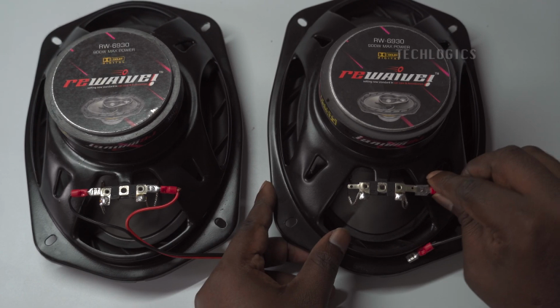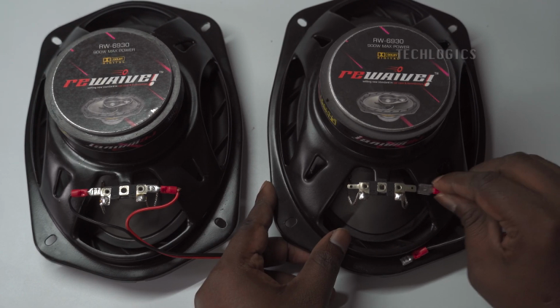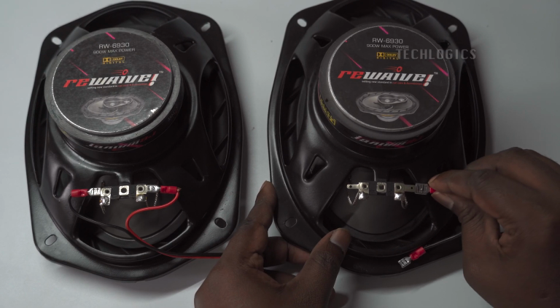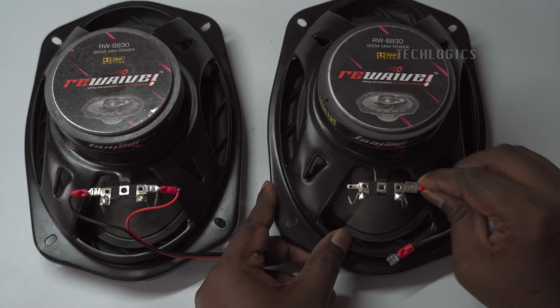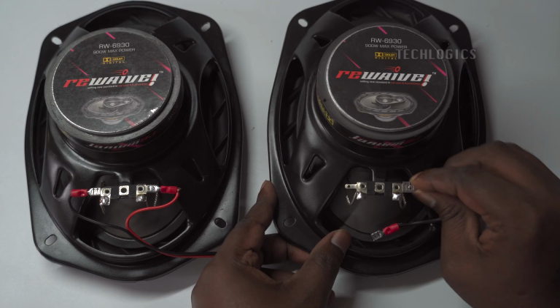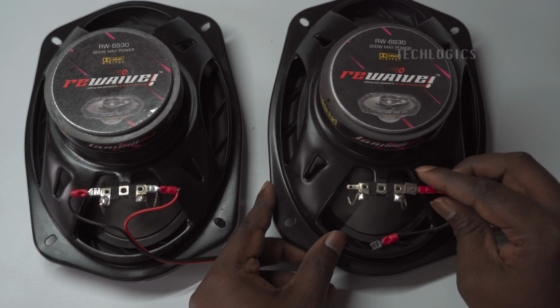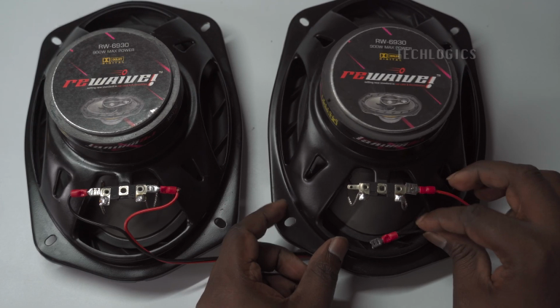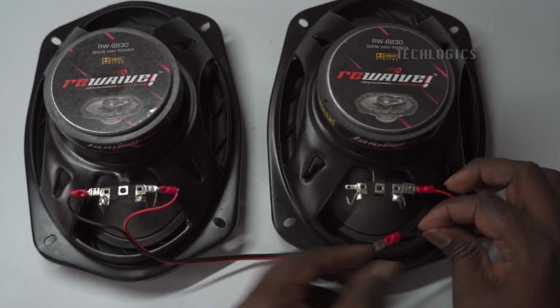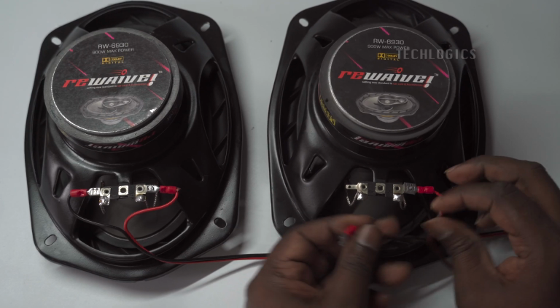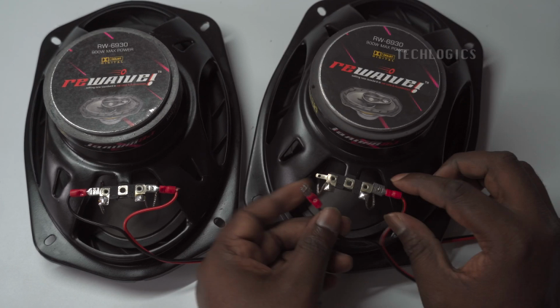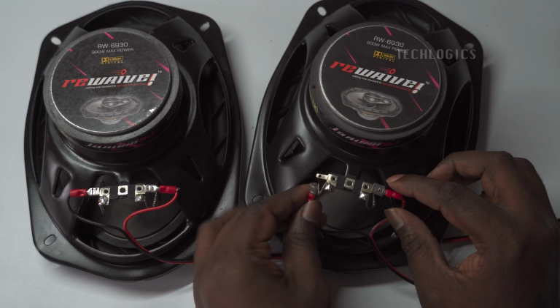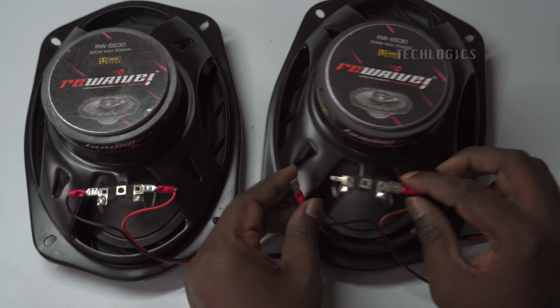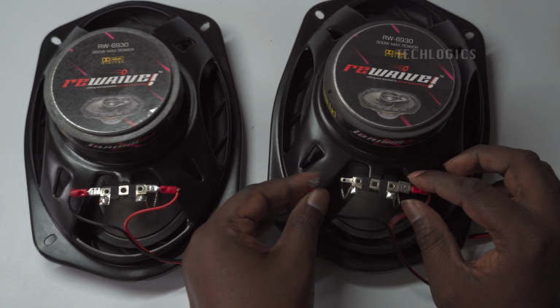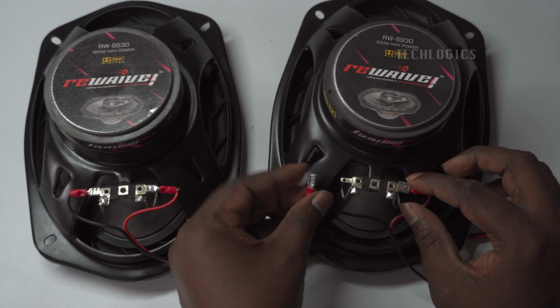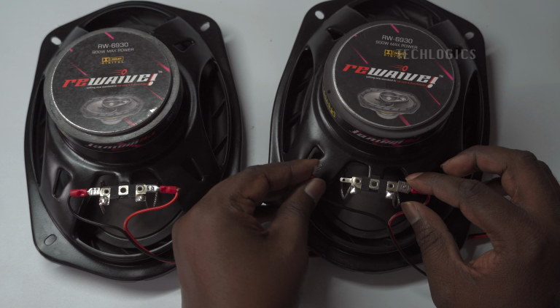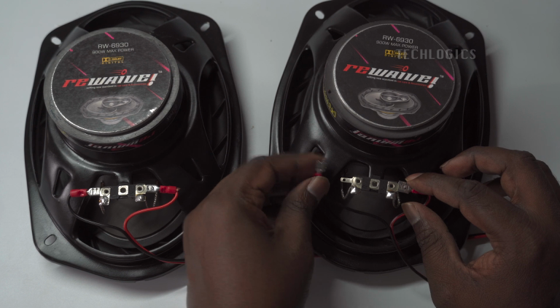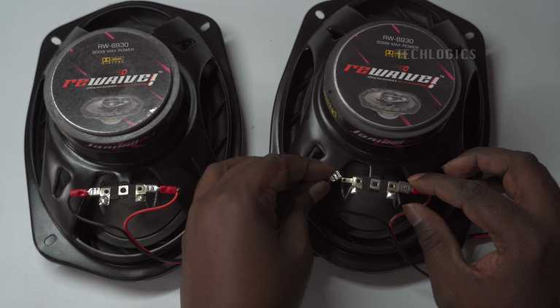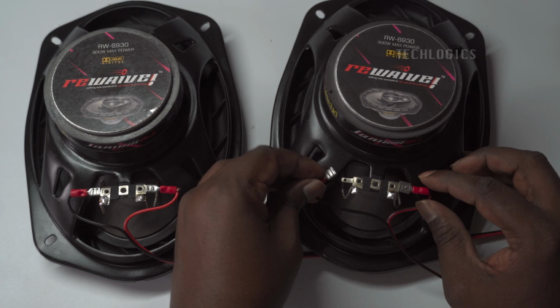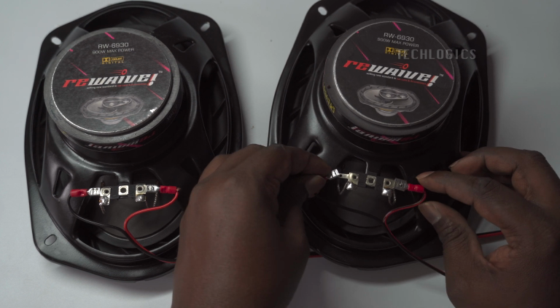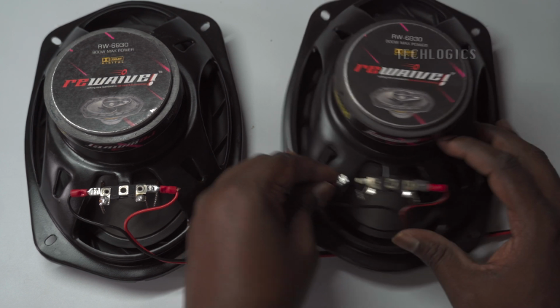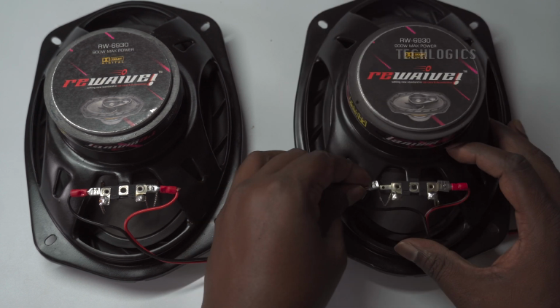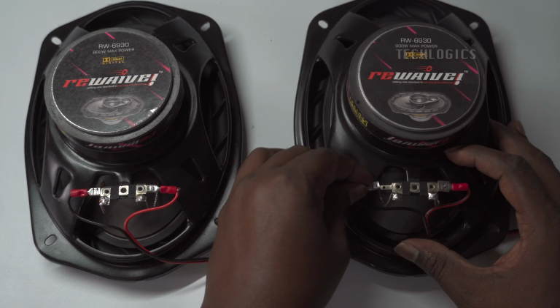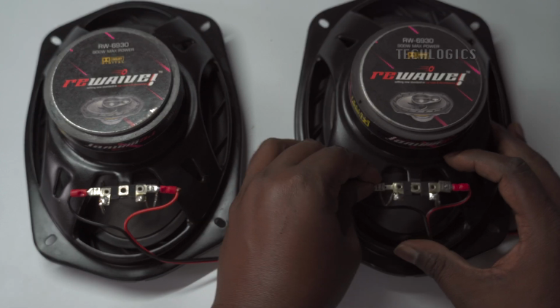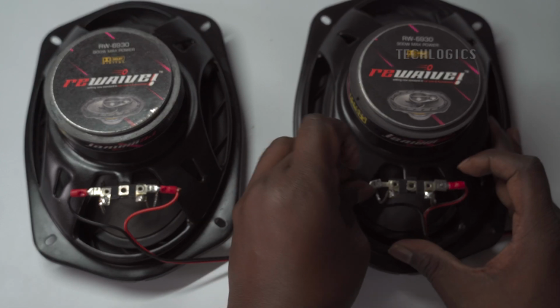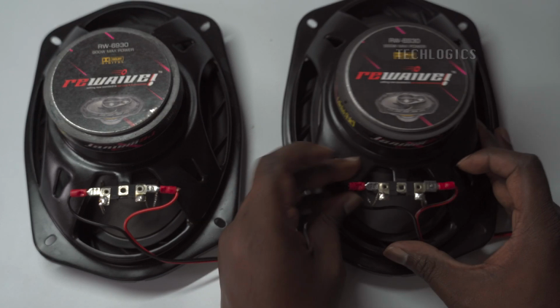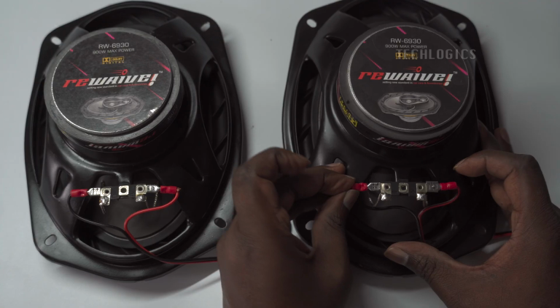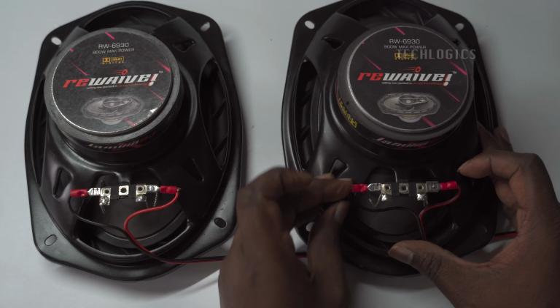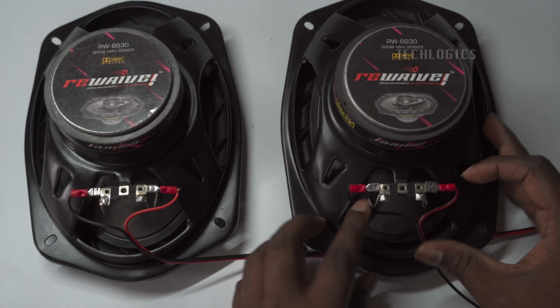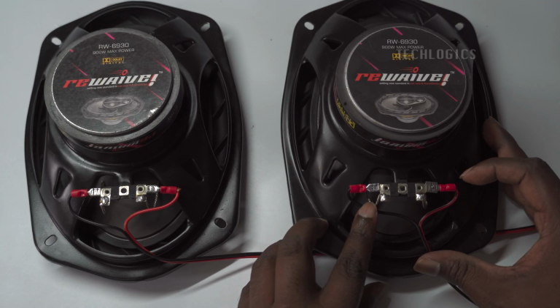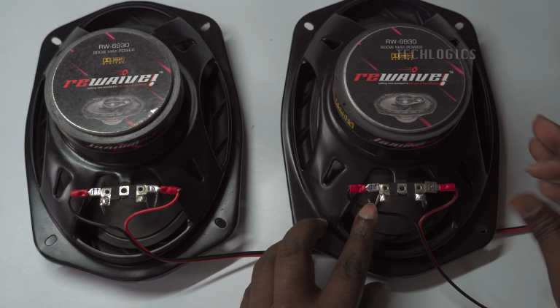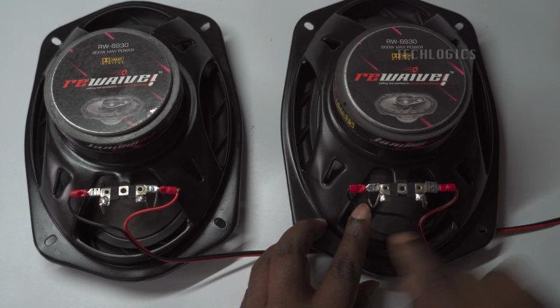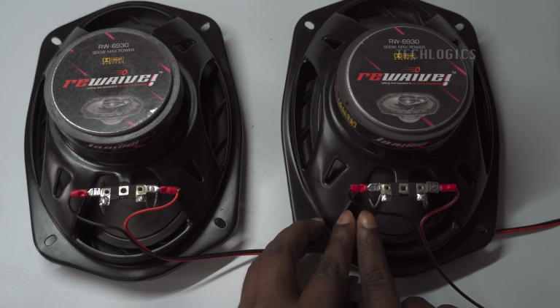To ensure that each connection is secure, prepare both the left and right speakers by aligning the red wire's terminal lug with the positive terminal and the black wire's terminal lug with the negative terminal. Ensure that each connection is secure, following the same procedure for both speakers.